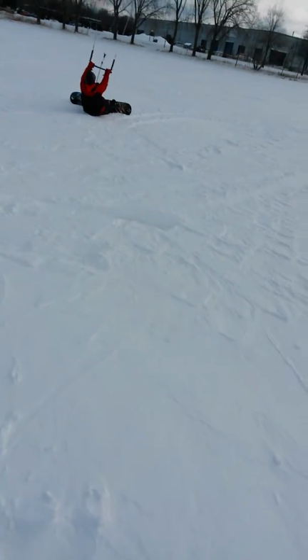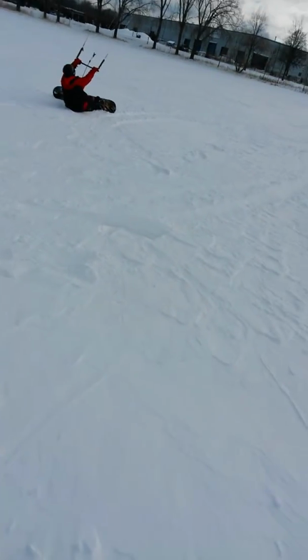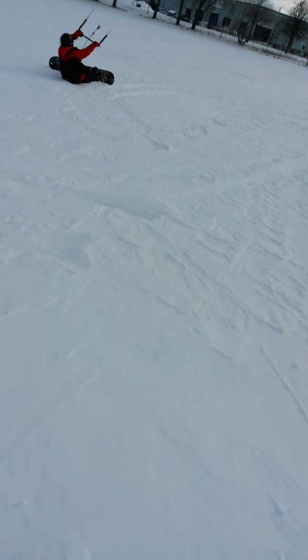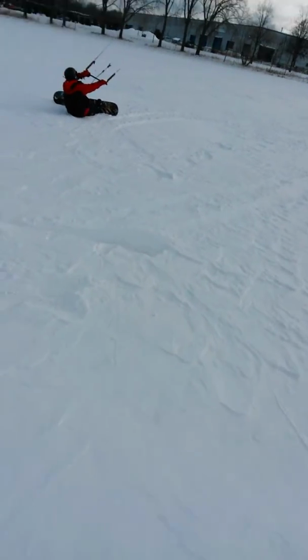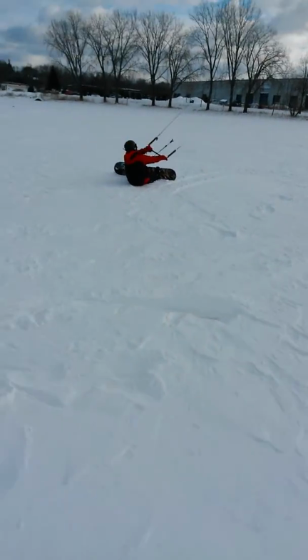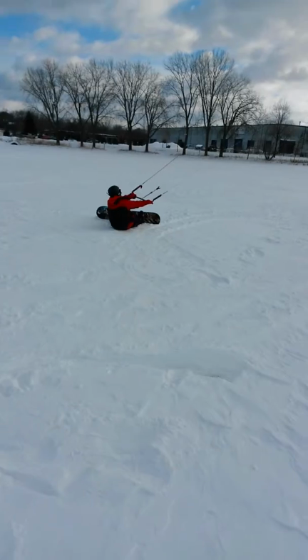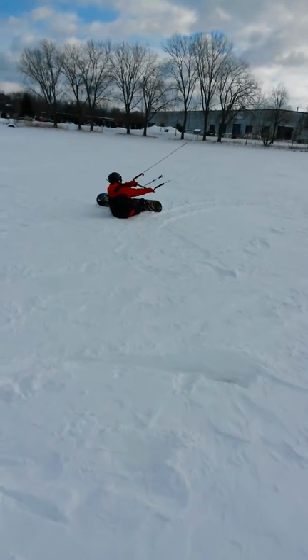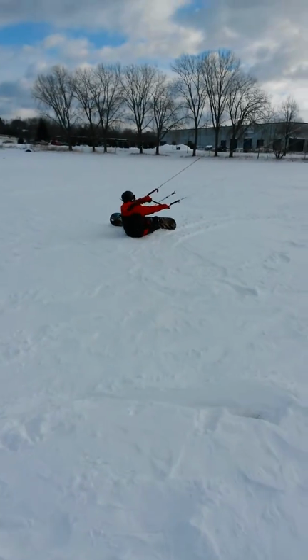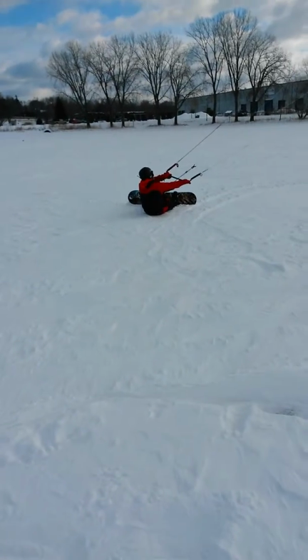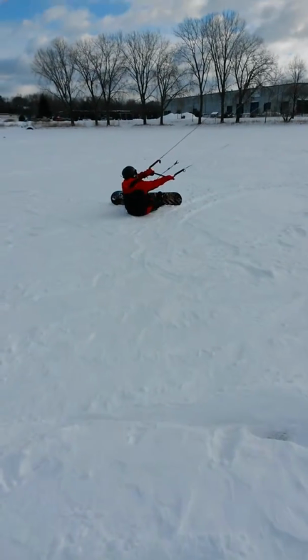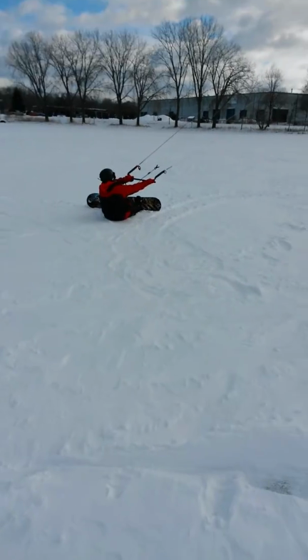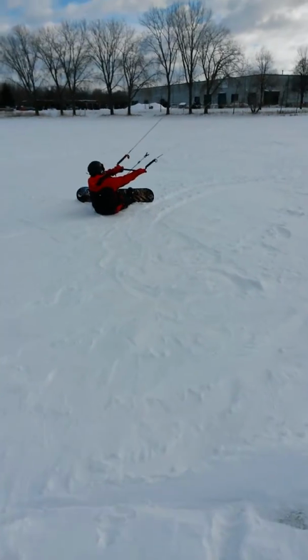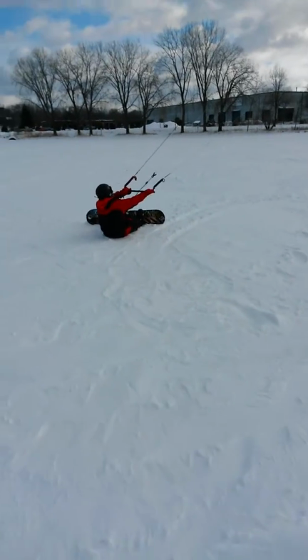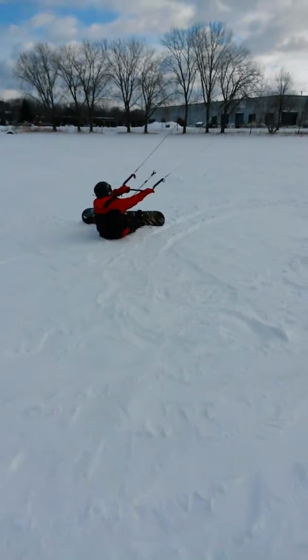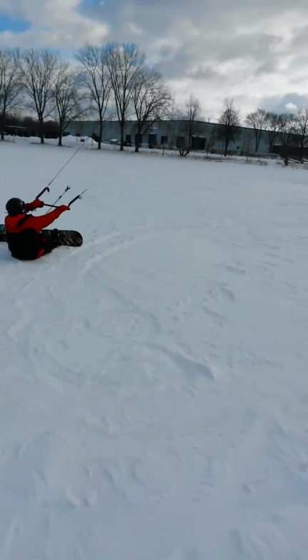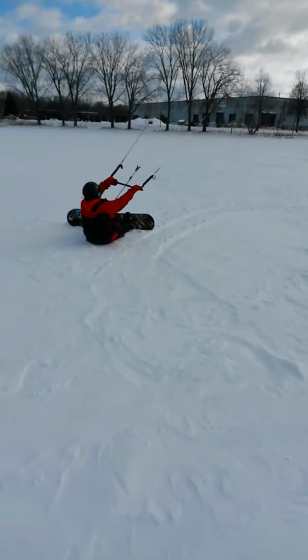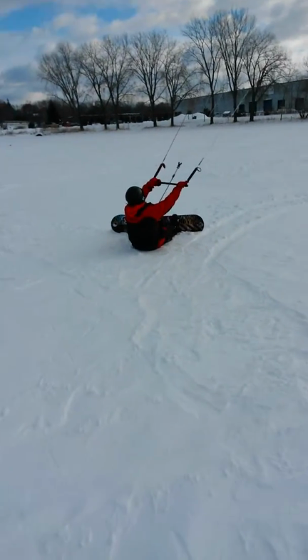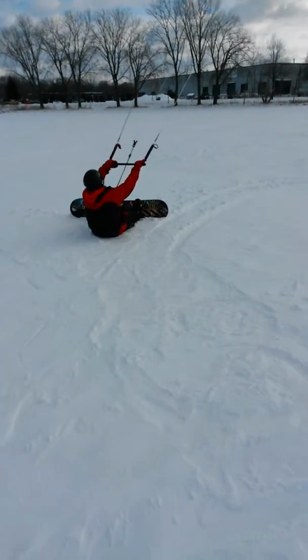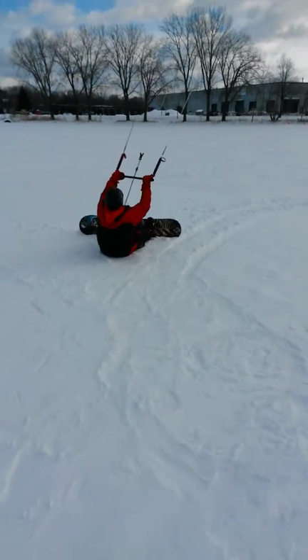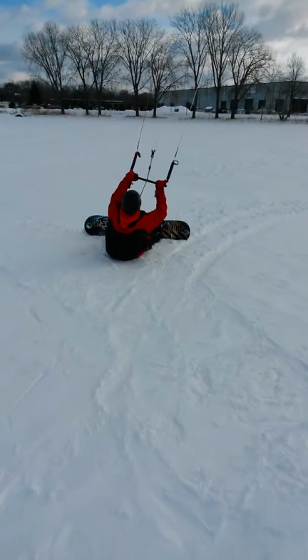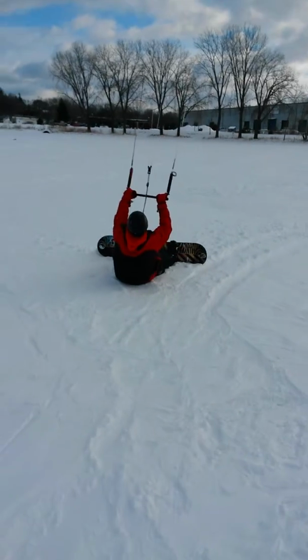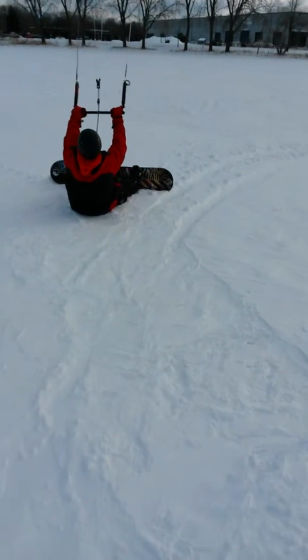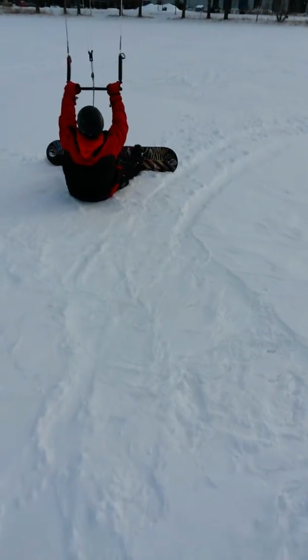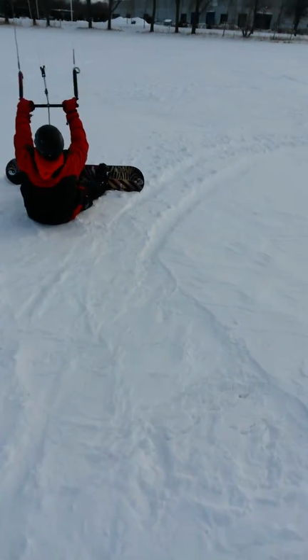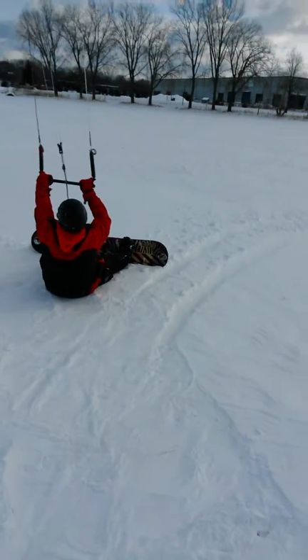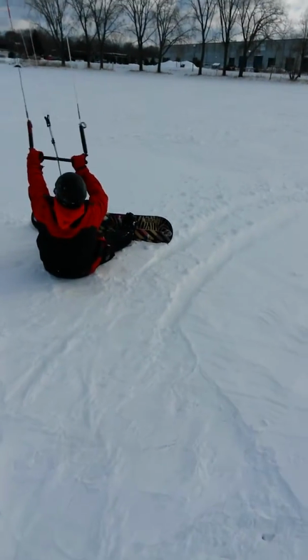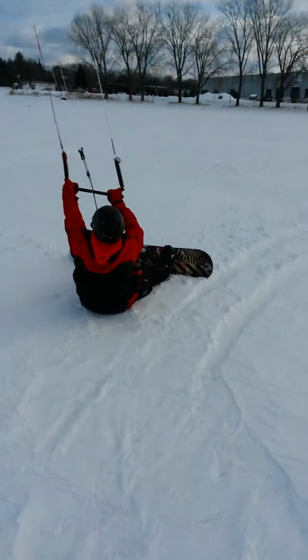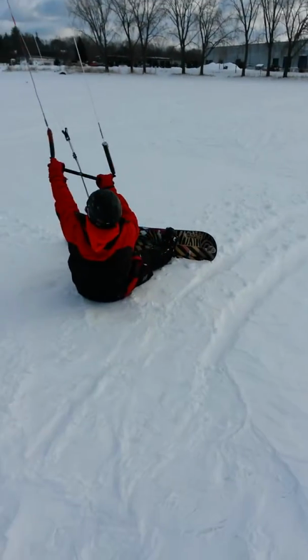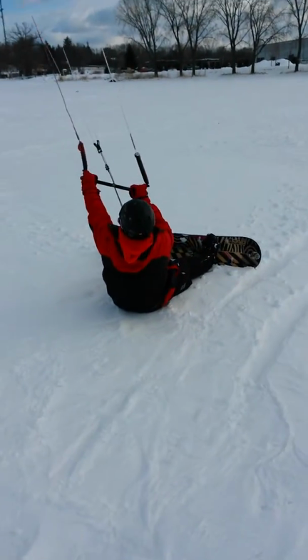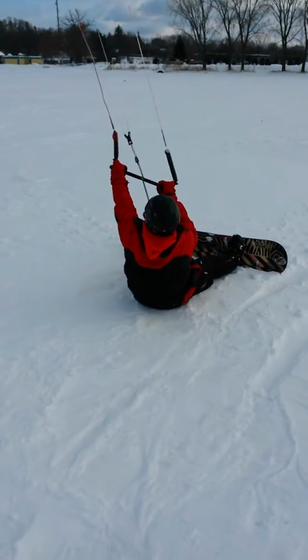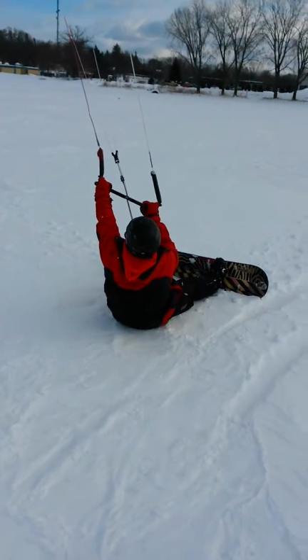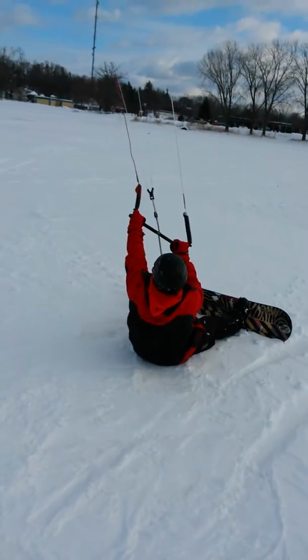Let's try that again. Nice and easy. That was a little too much, wasn't it? You got a few inches of air there but you did everything right. You pushed out. If you just kind of bend your knees and get squatty, you'll be fine.